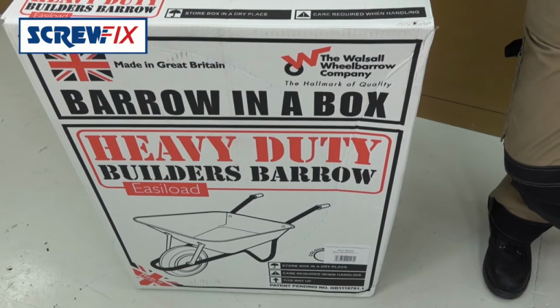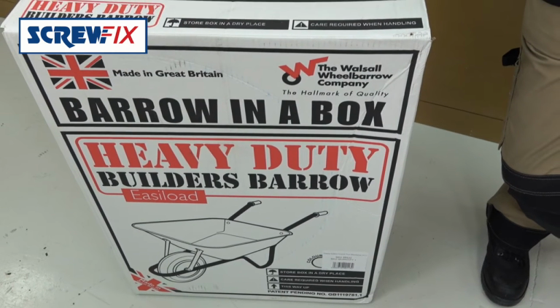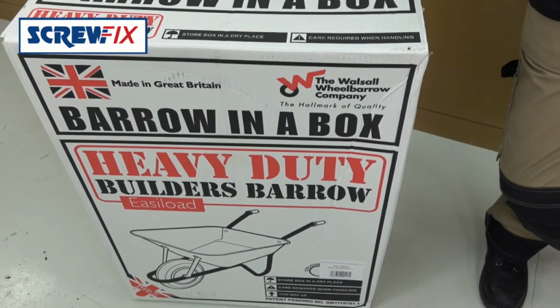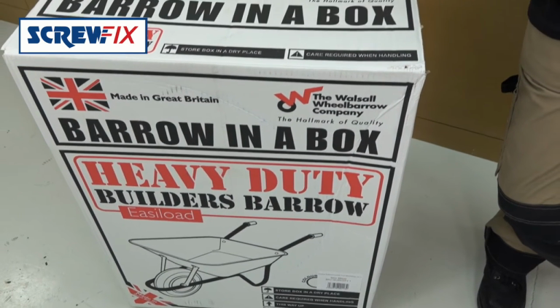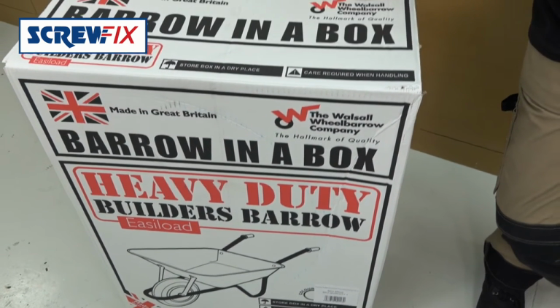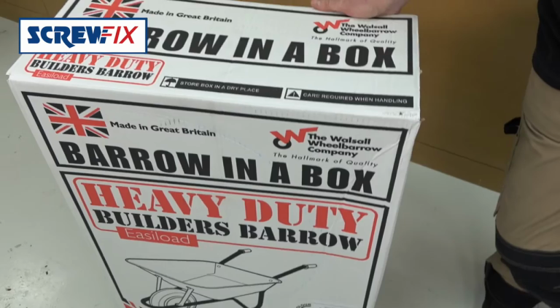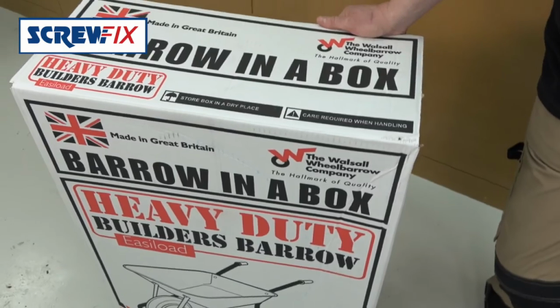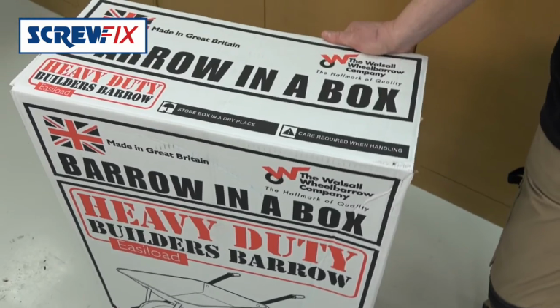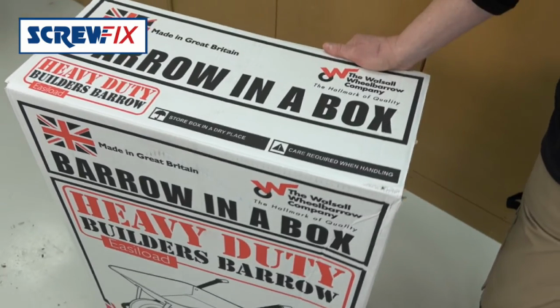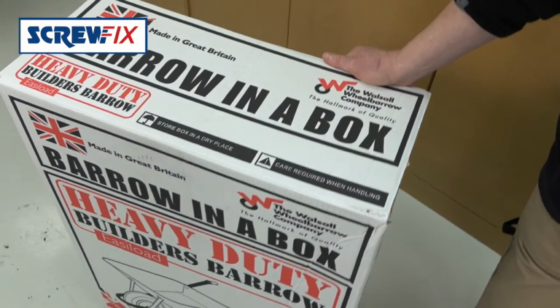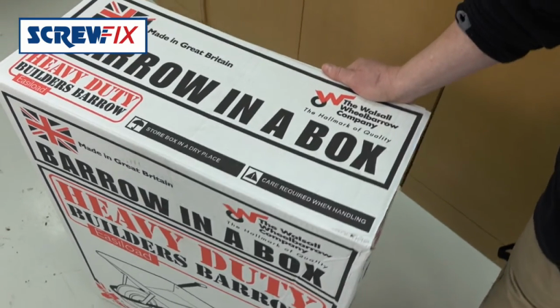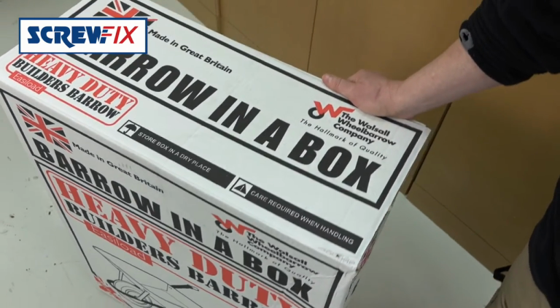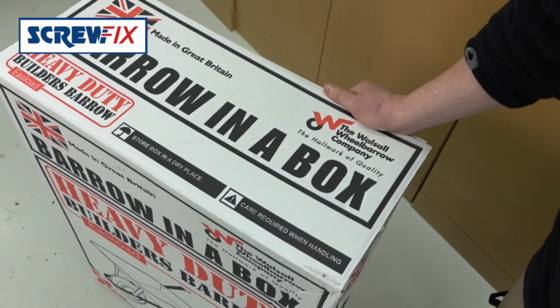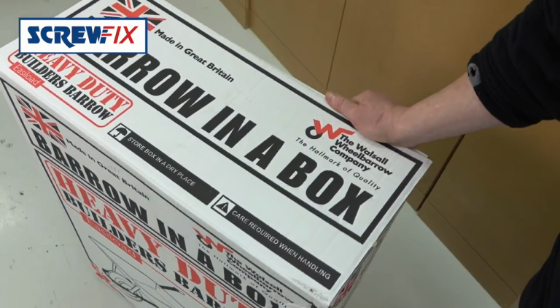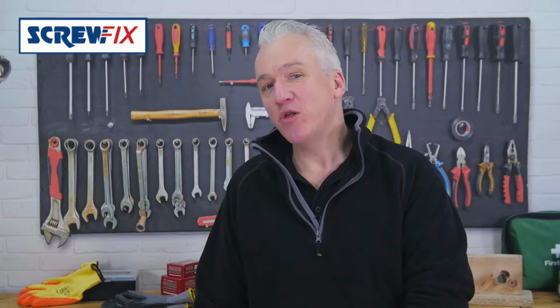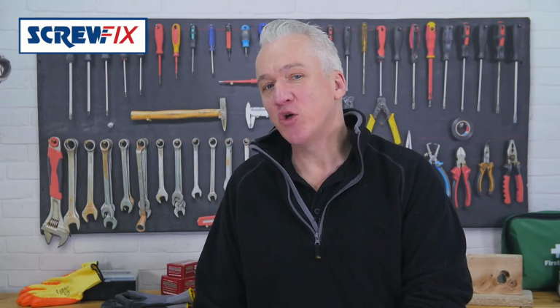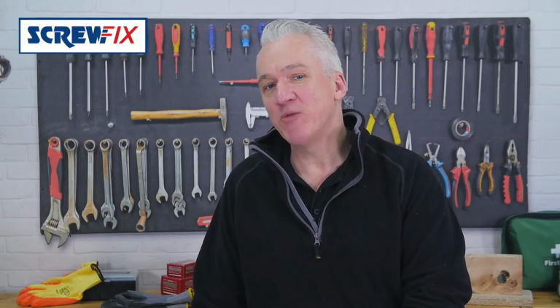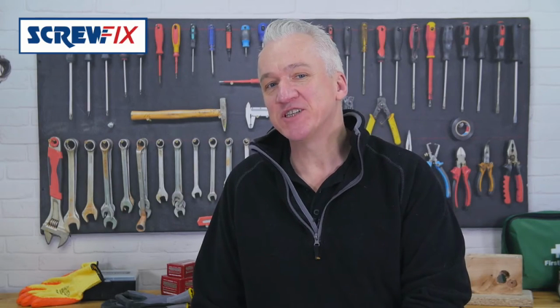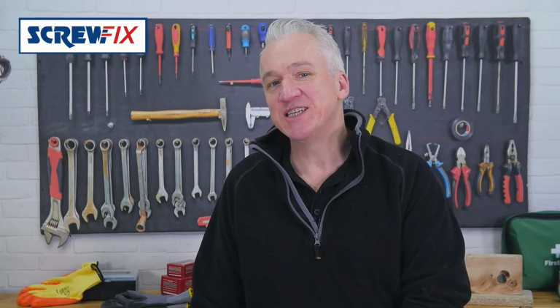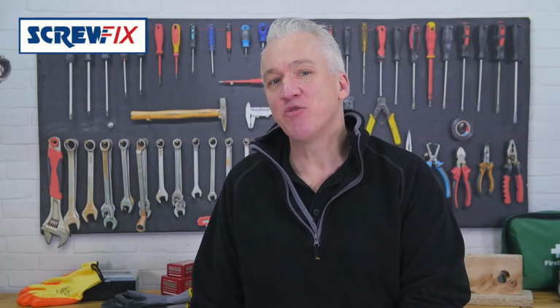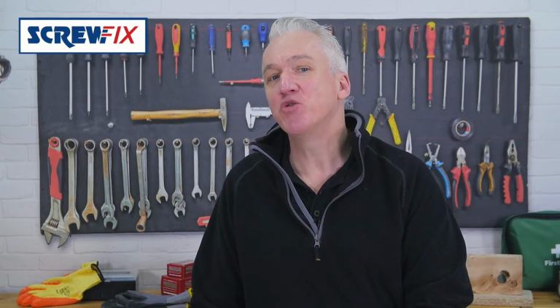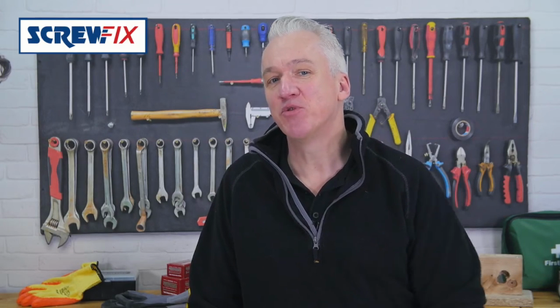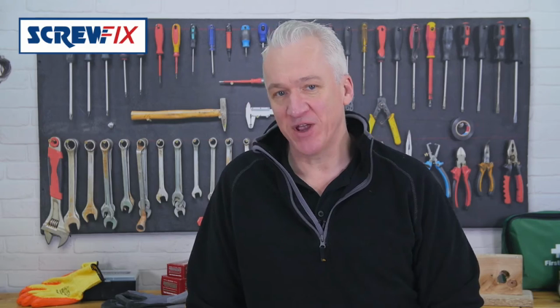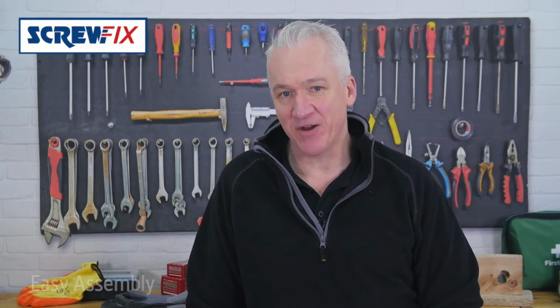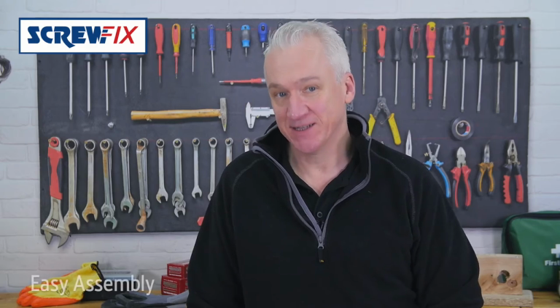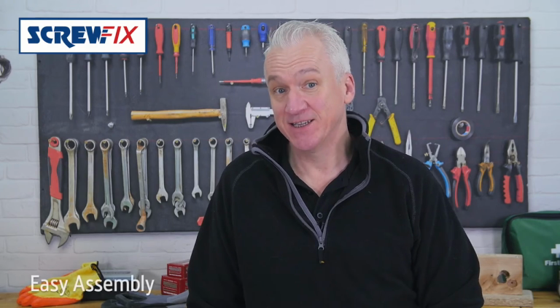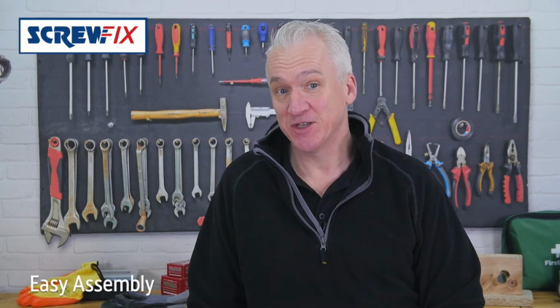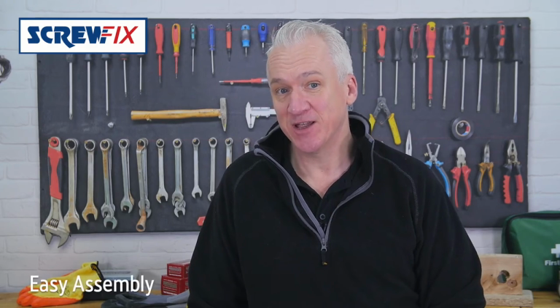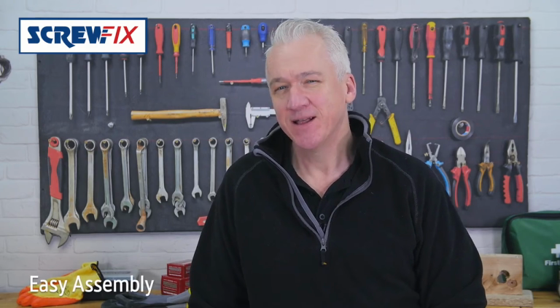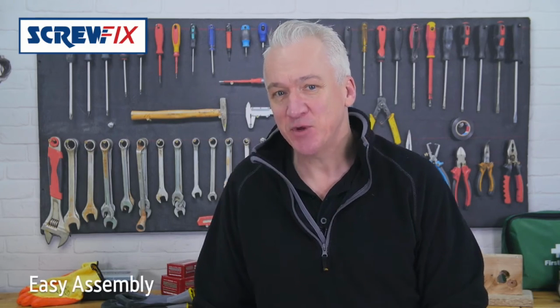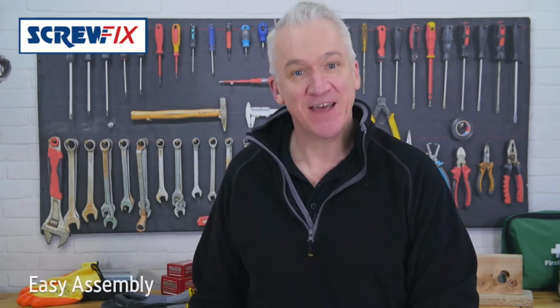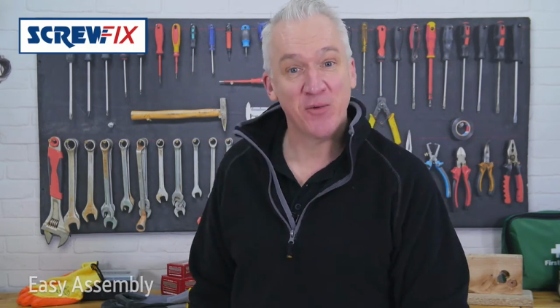Well, what do we have here? It's a barrow in a box. It's the Walsall Wheelbarrows Easy Load Puncture Proof Wheelbarrow. This will do the trick. Let's put it together, shall we?